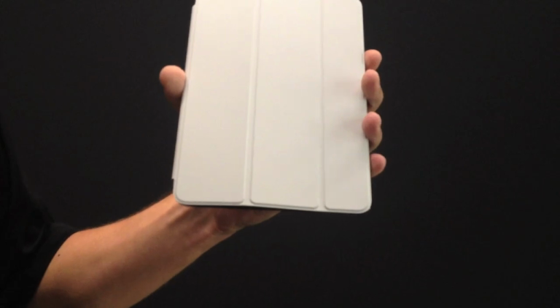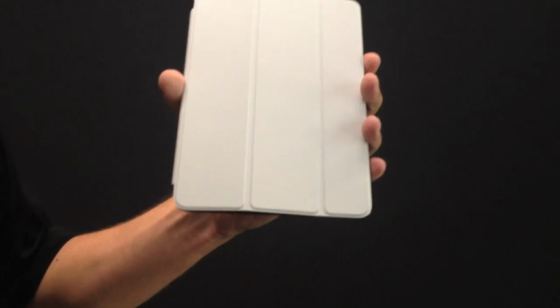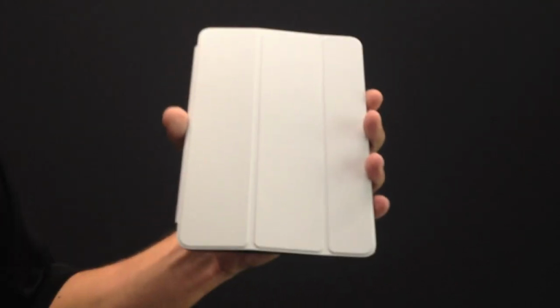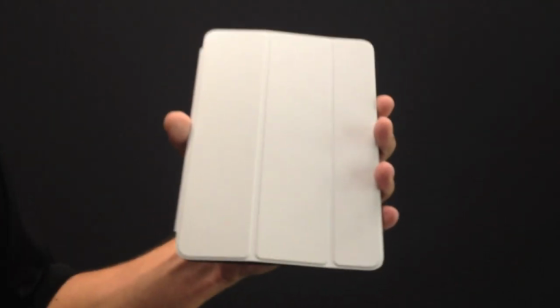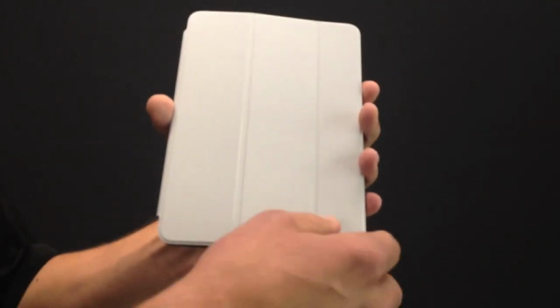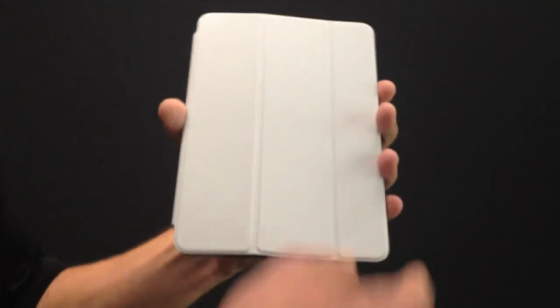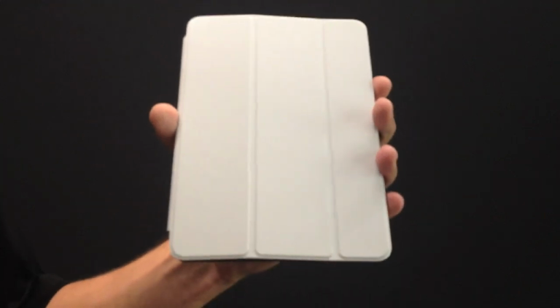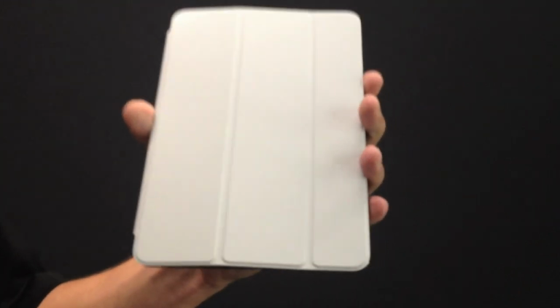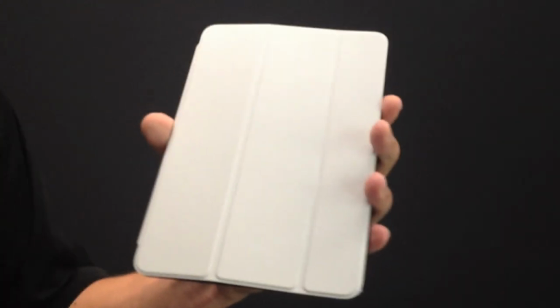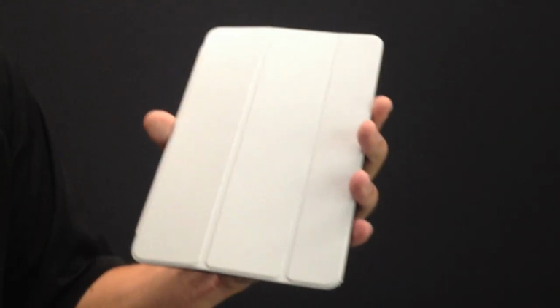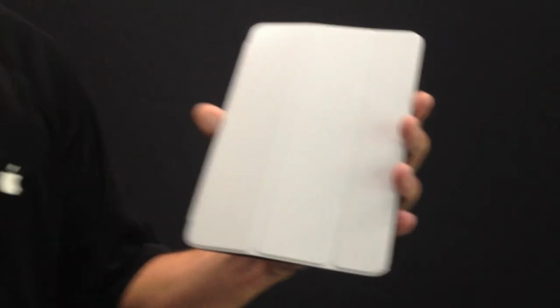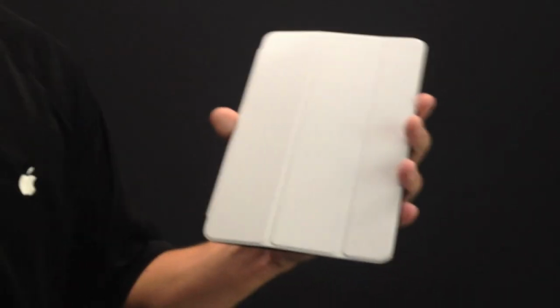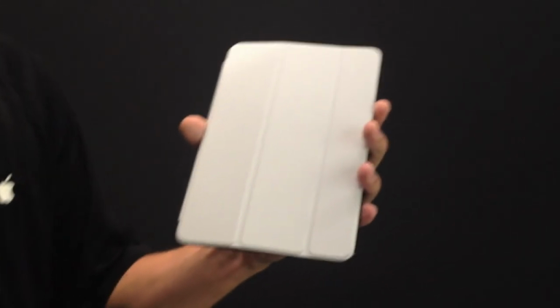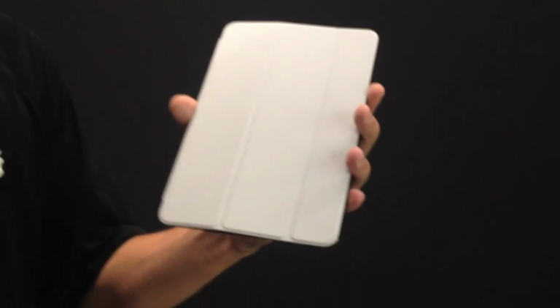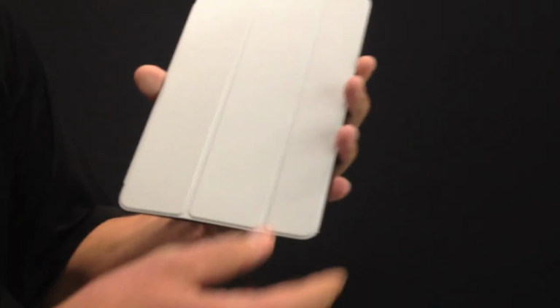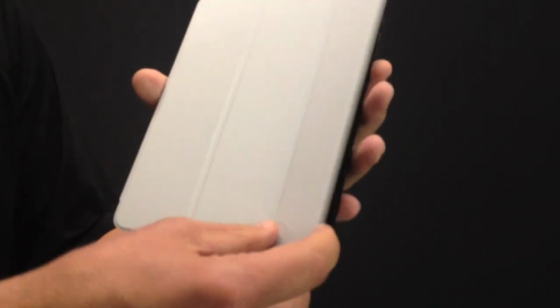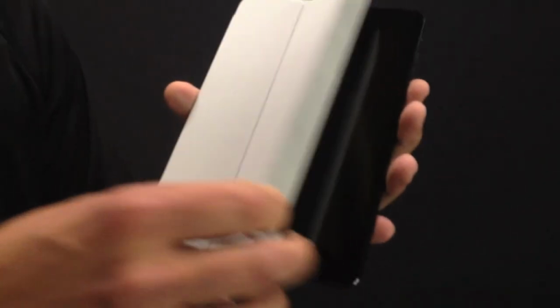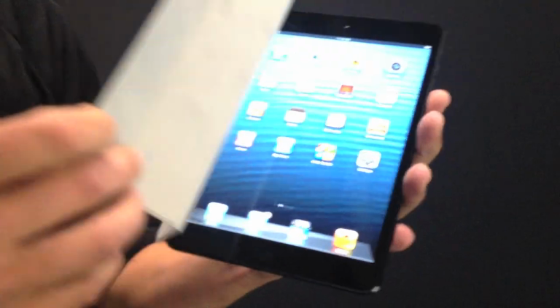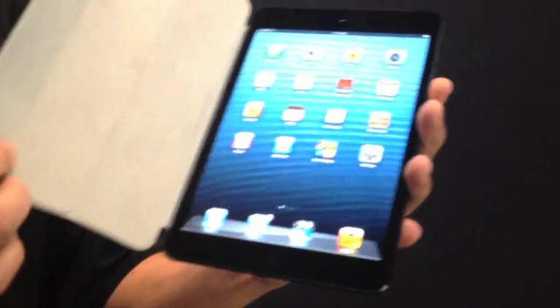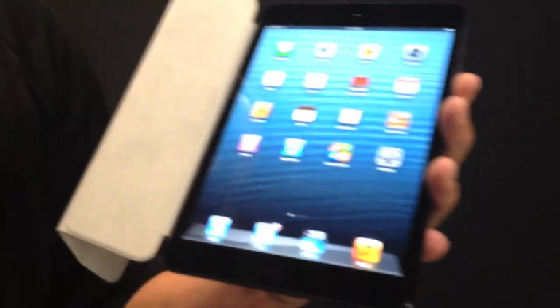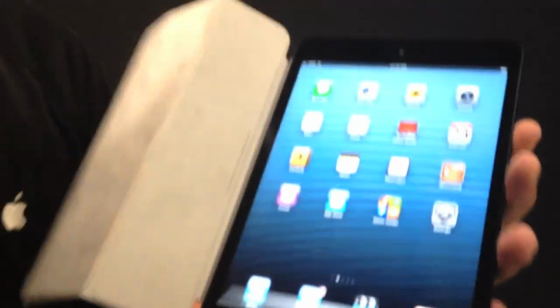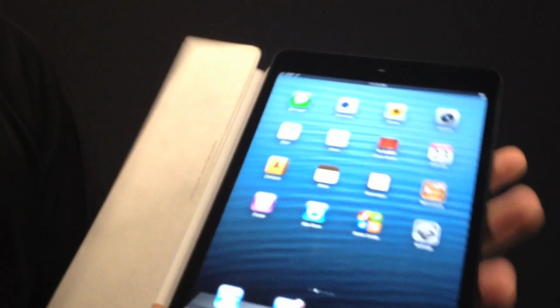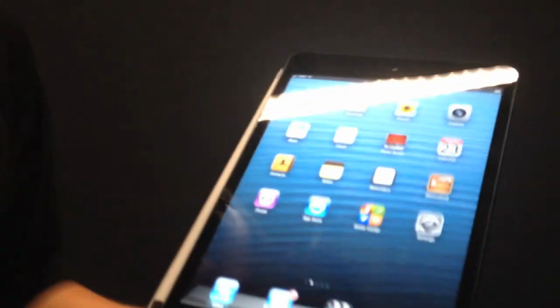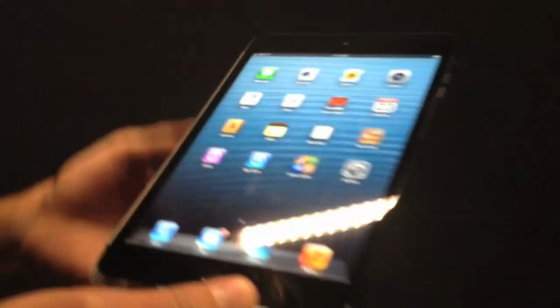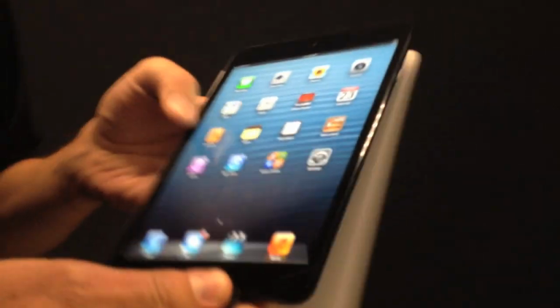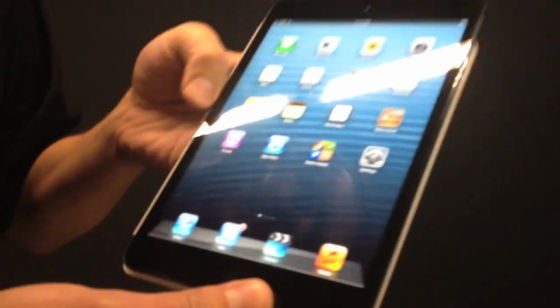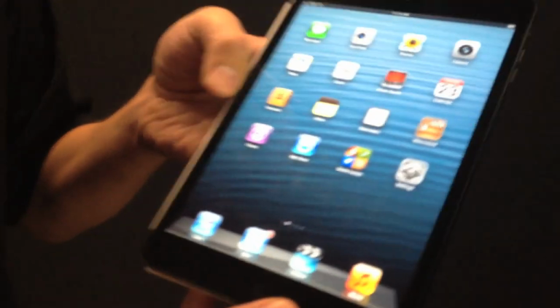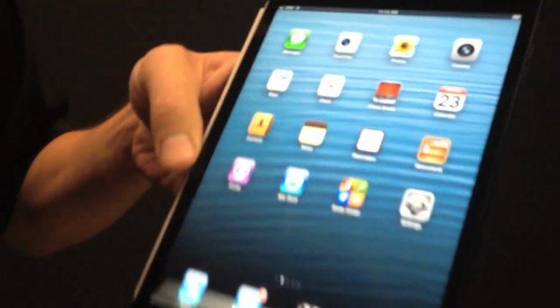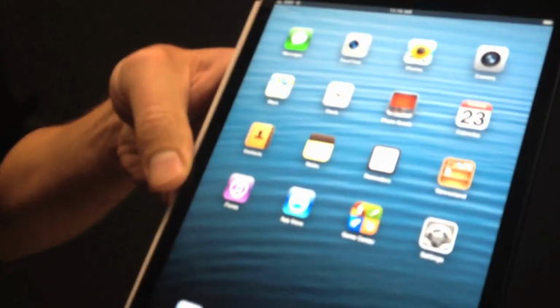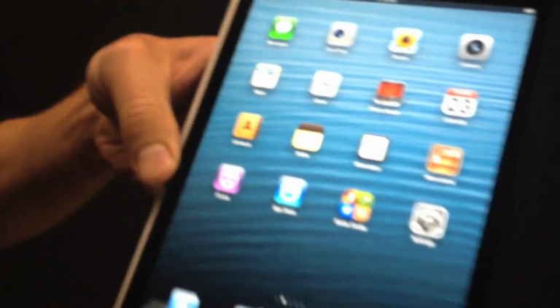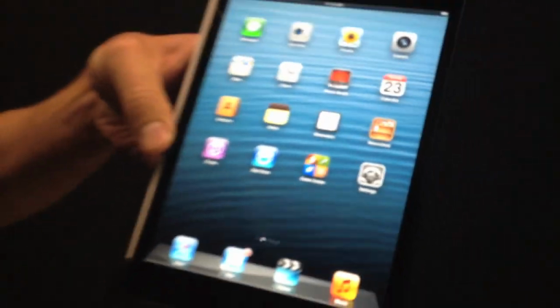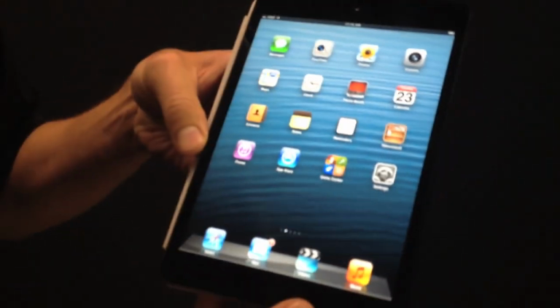I'm Chris Taylor here with Mashable, and here we have the iPad mini for the first time. Let's reveal the device. It really is a beautiful device.